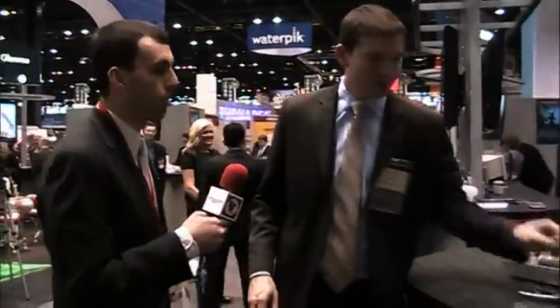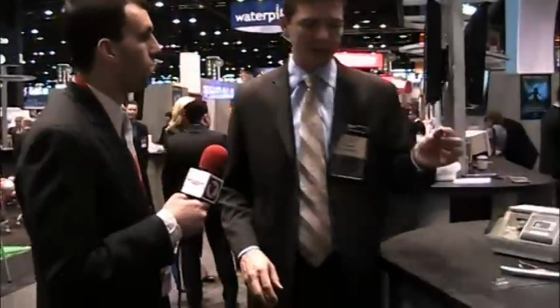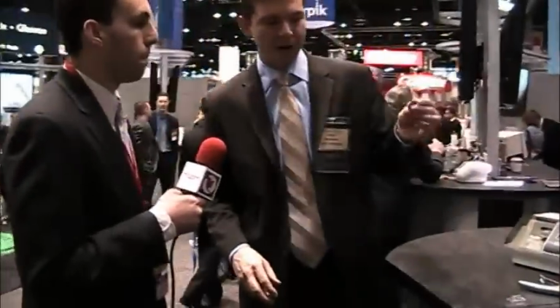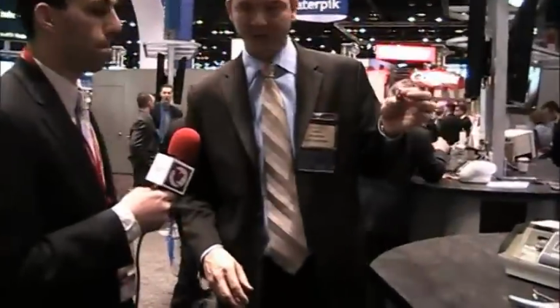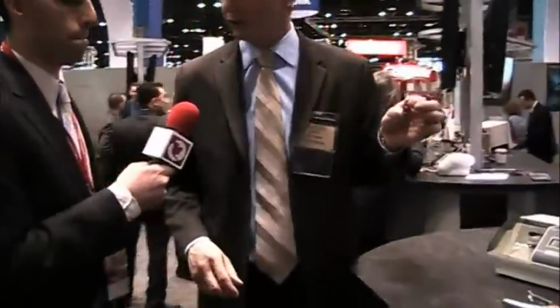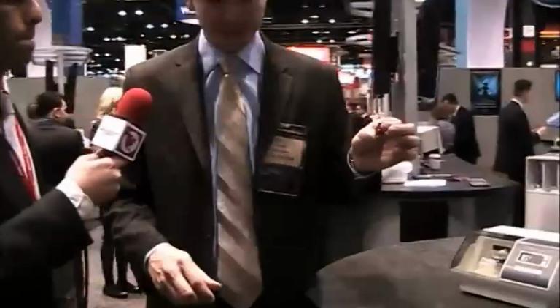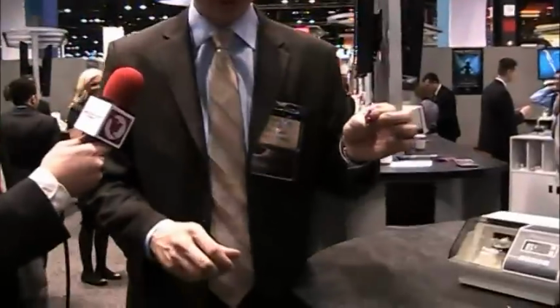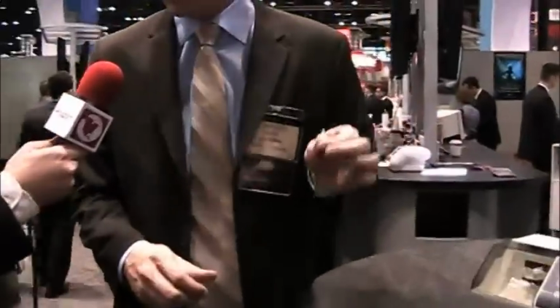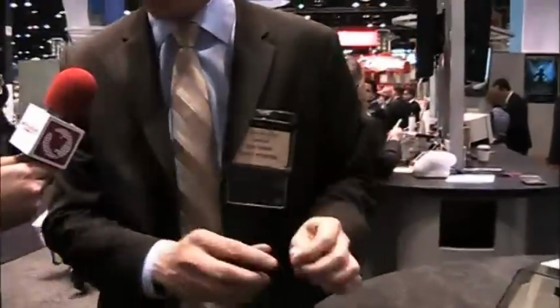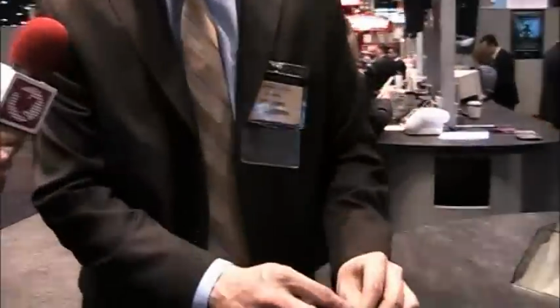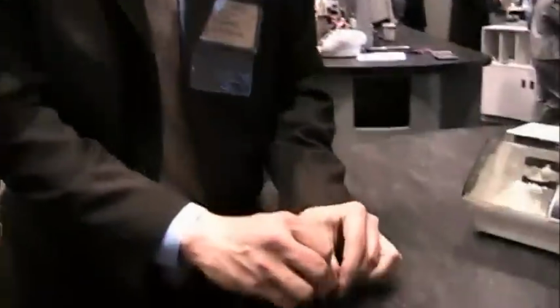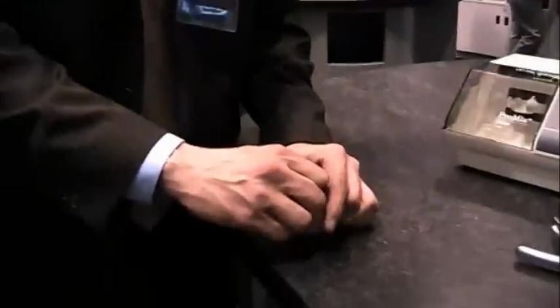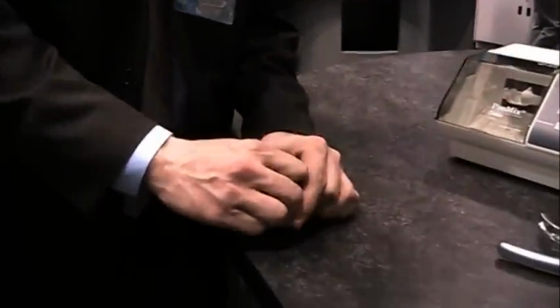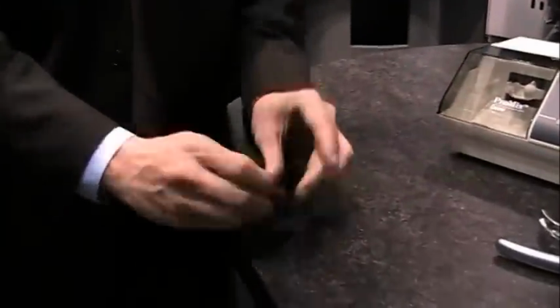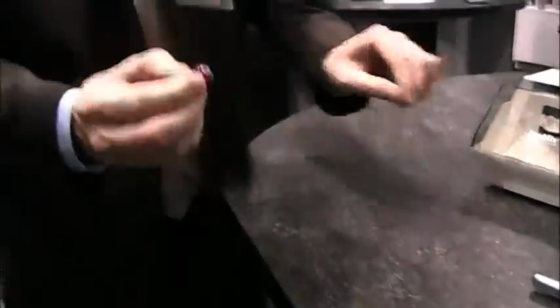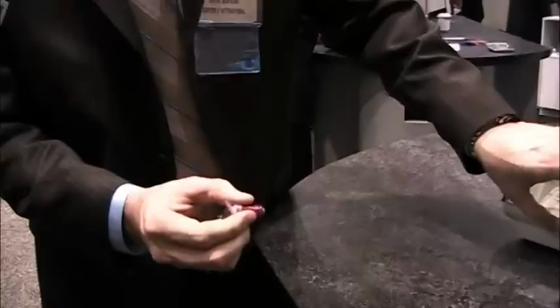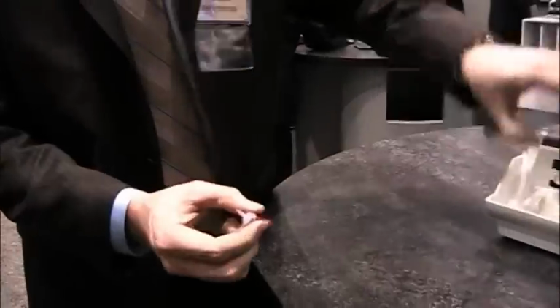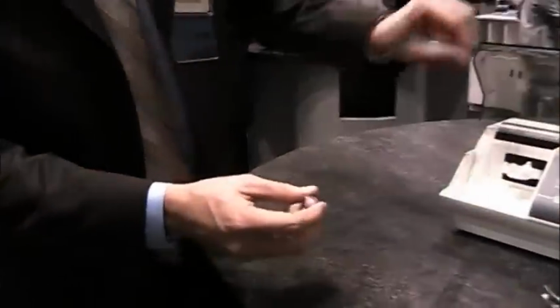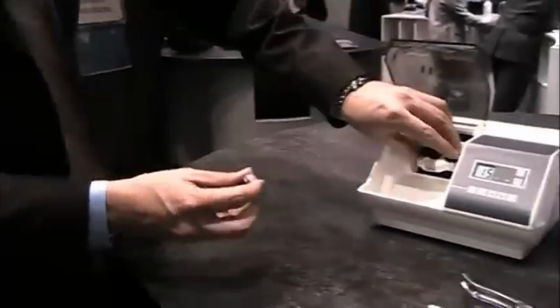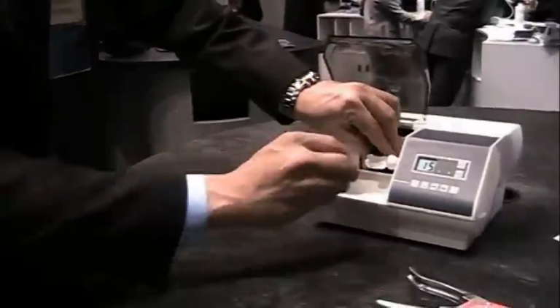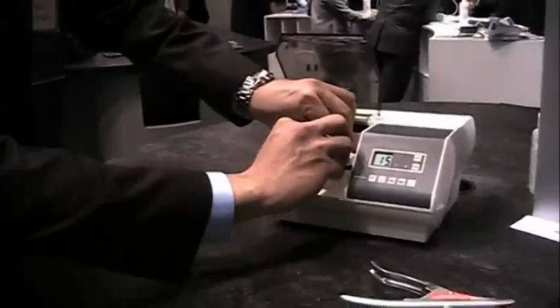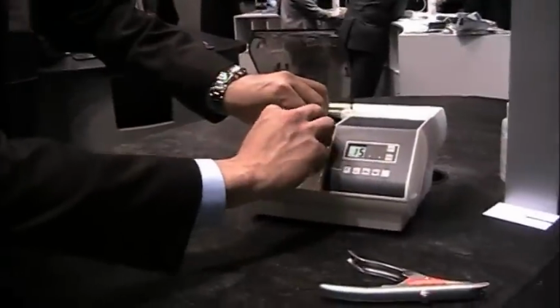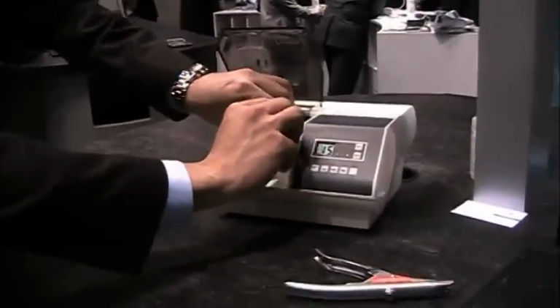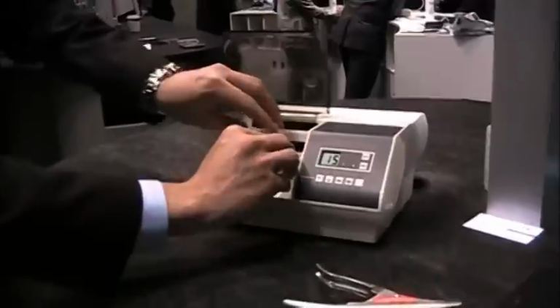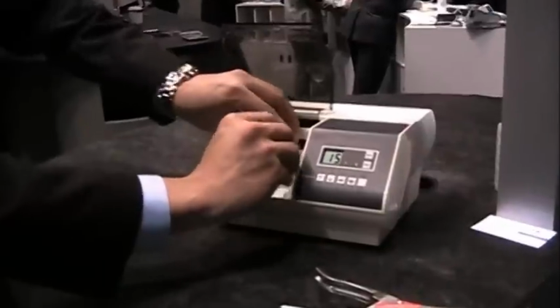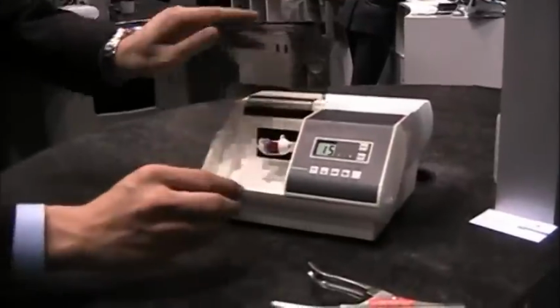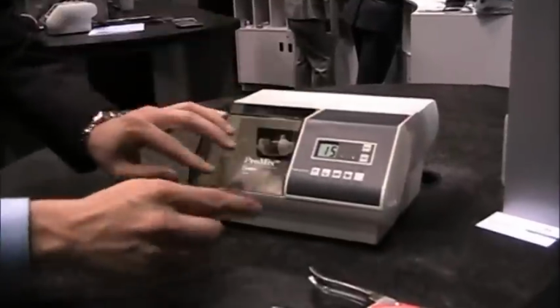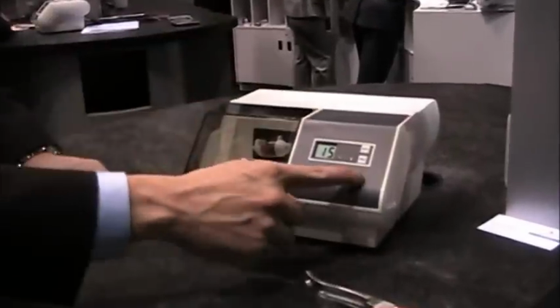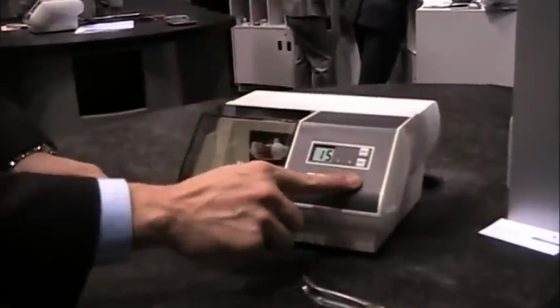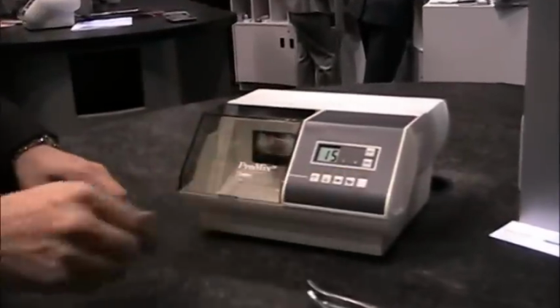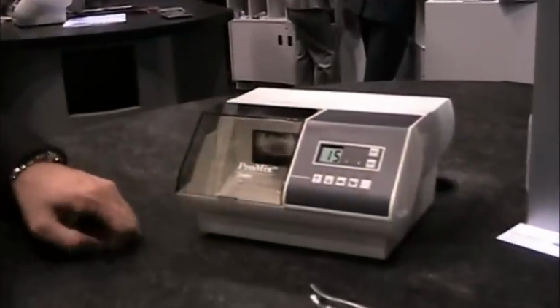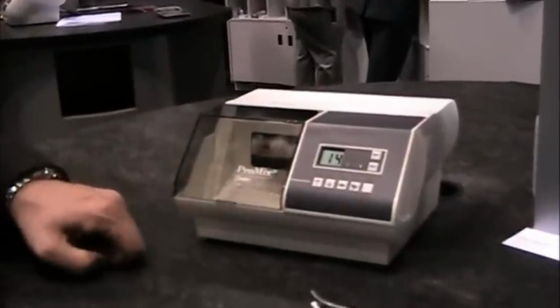Our Chem Fill Rock comes in these small capsules. You activate the capsule by pressing it down on the countertop, and then it goes right into our ProMix Amalgamator. We're going to triturate this on high speed for 15 seconds.